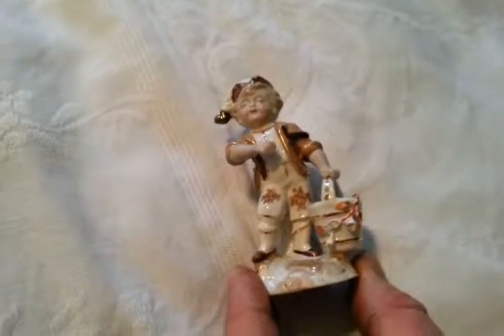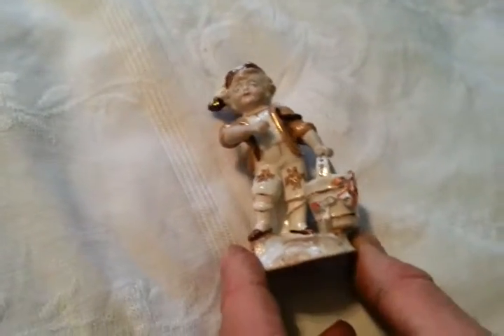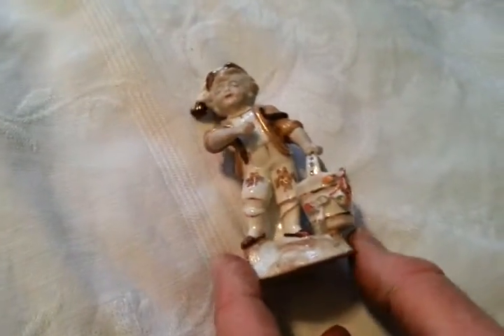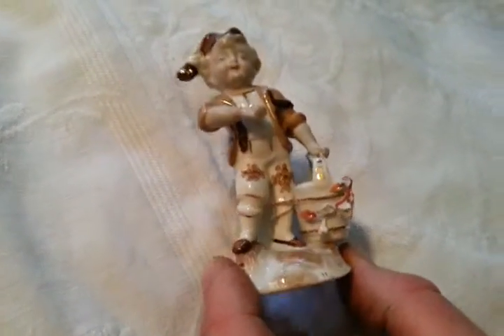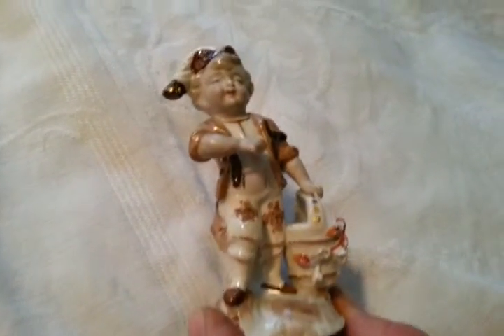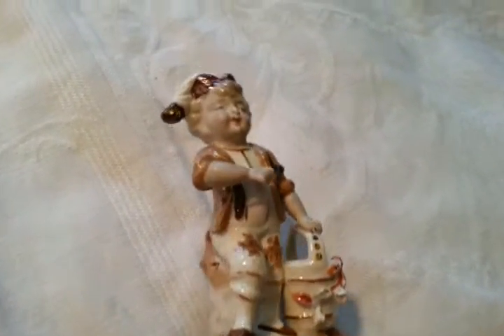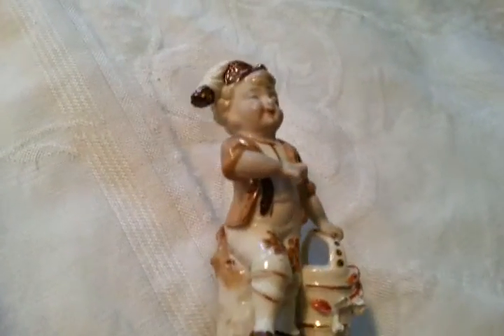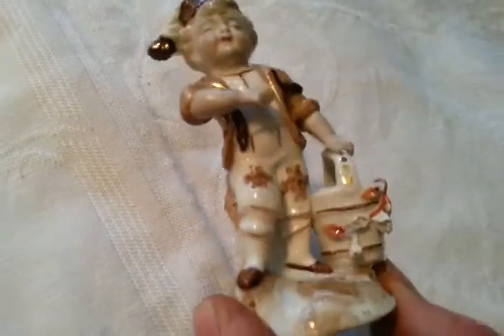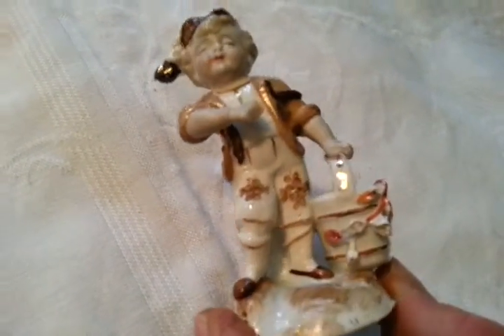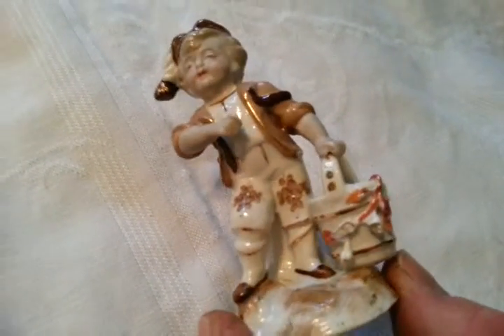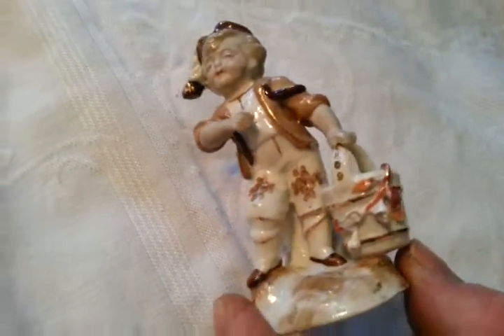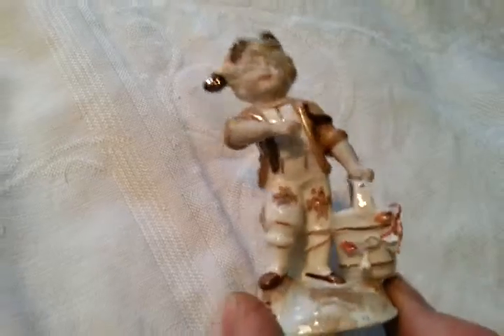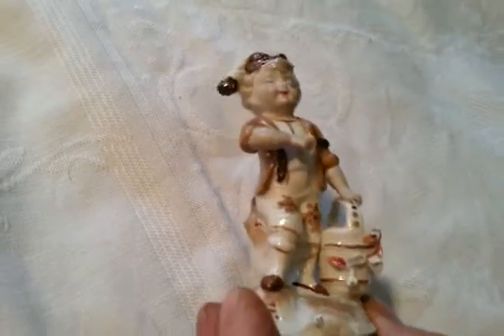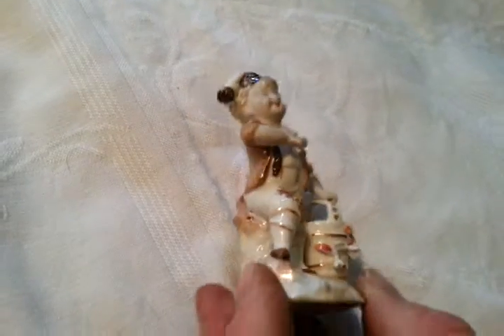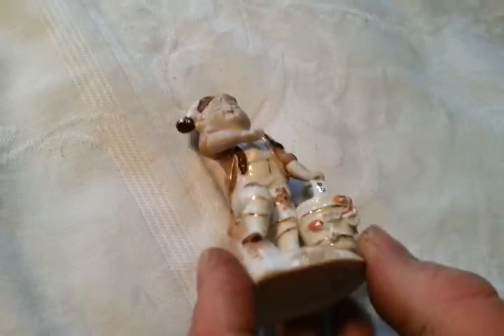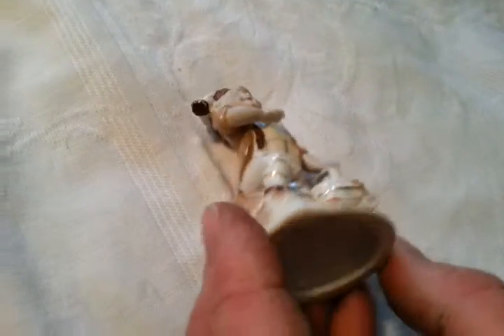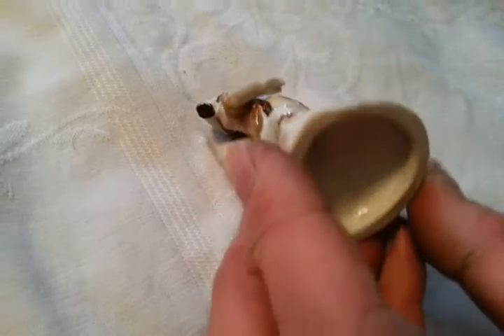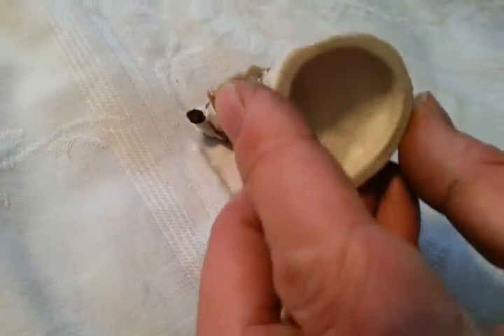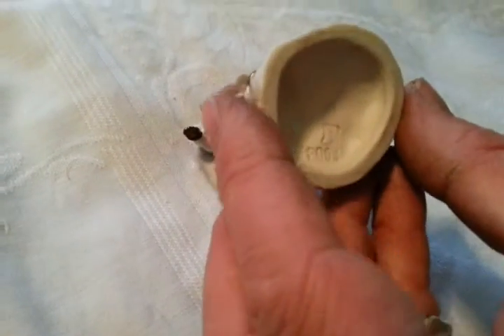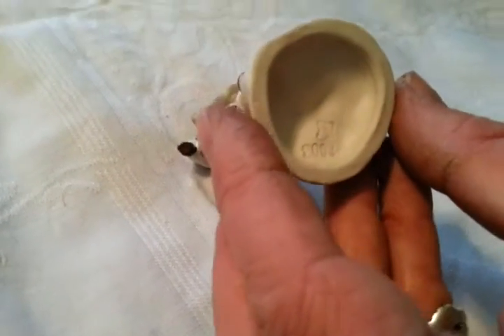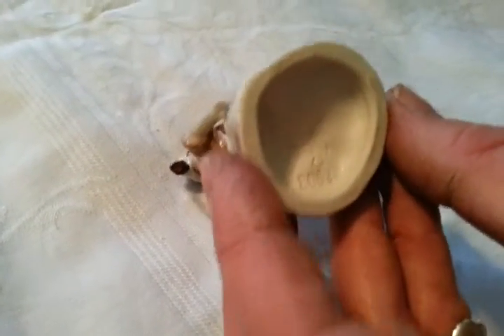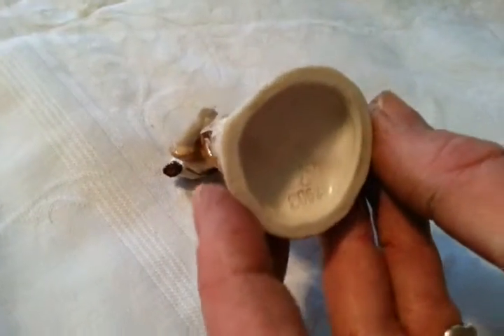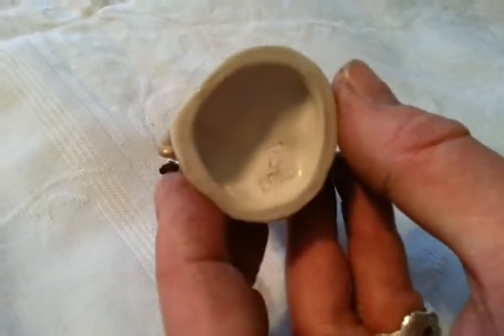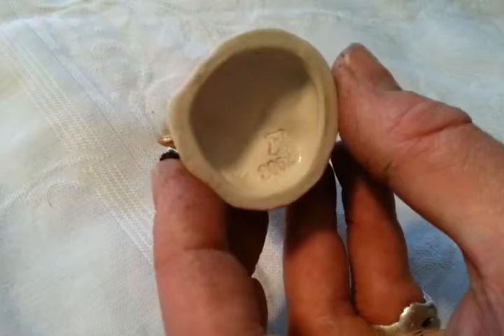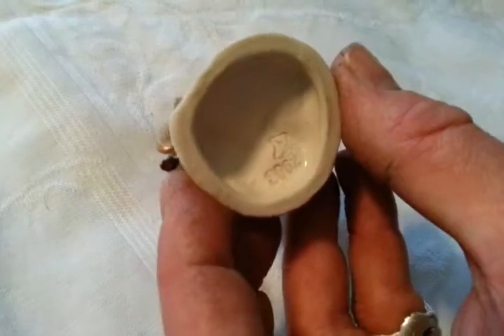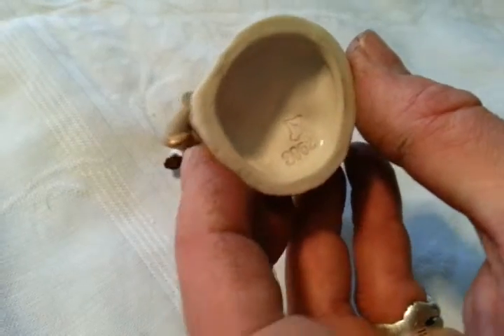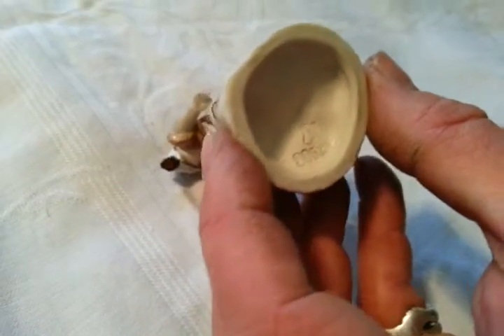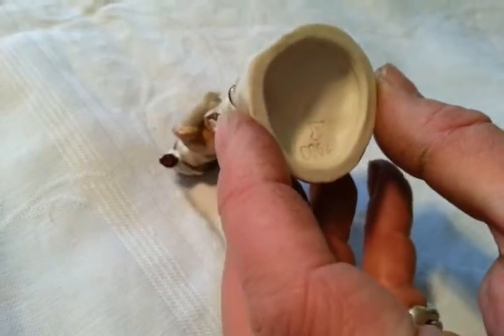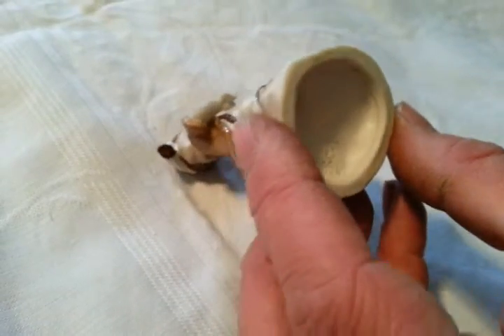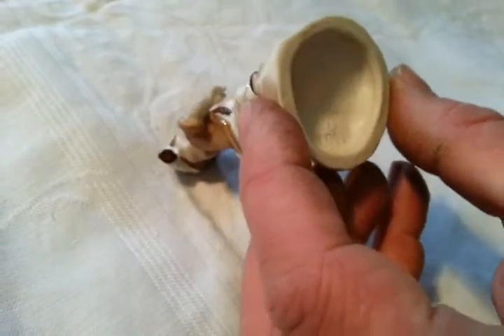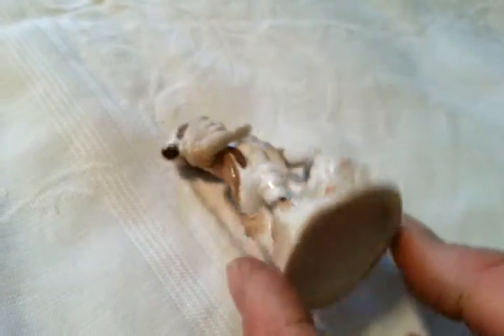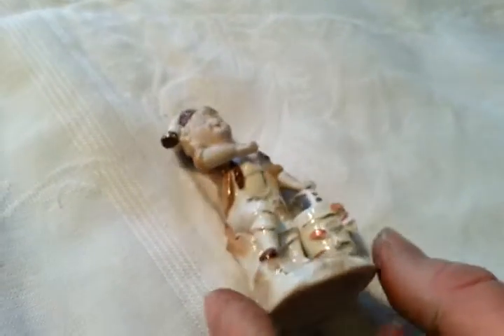Right, ladies and gentlemen, charming little sort of hand-painted ceramic figure, sort of 18th century looking, but it's obviously not — it's around 1900 I think, continental. Very sort of continental mark in there, I can't decipher it. 8062 is a number.